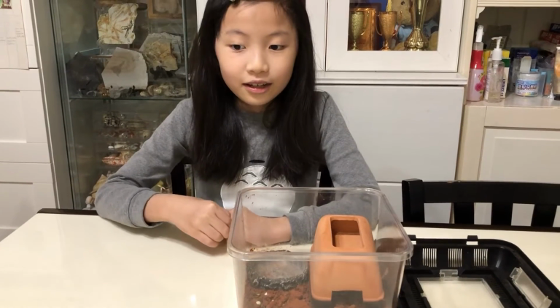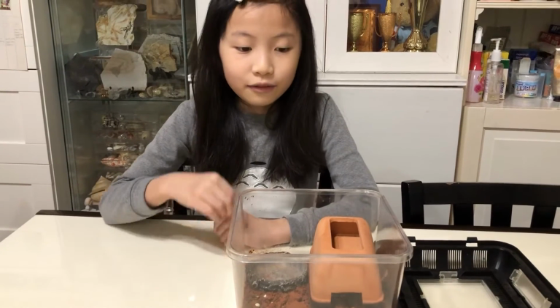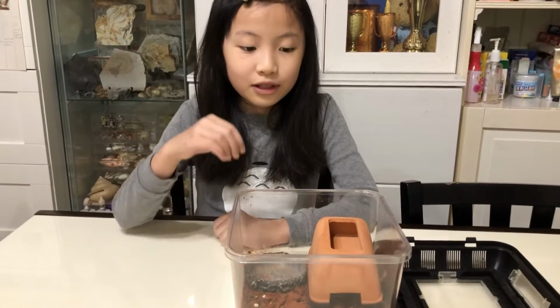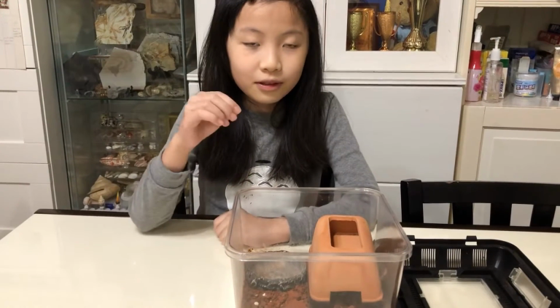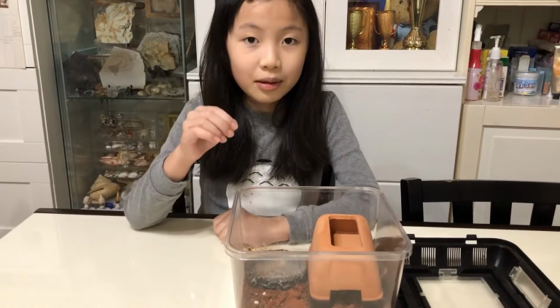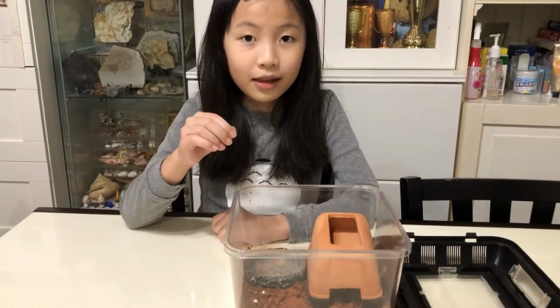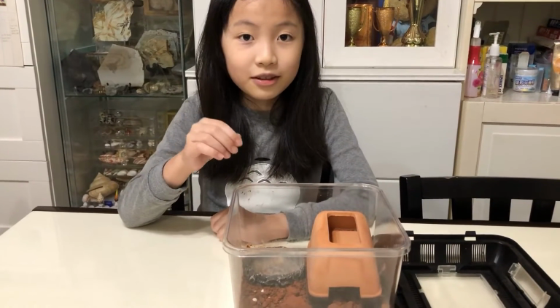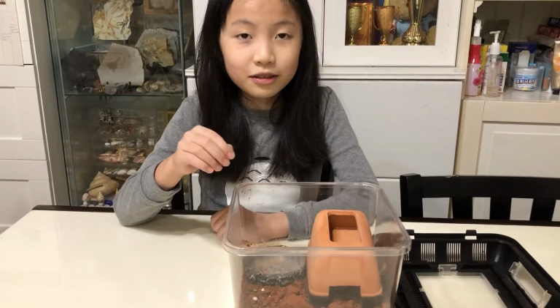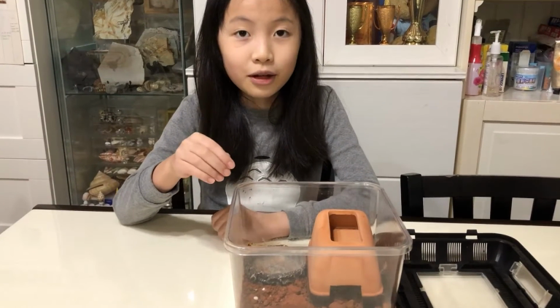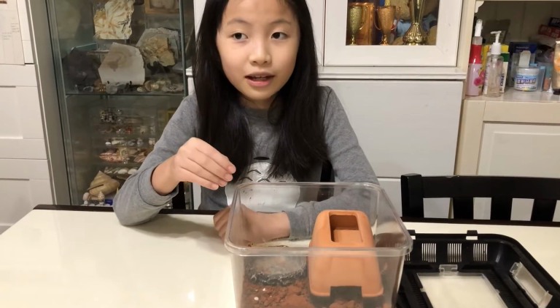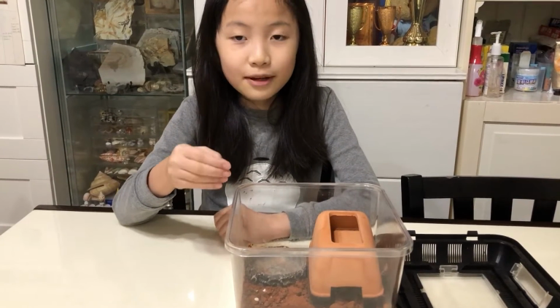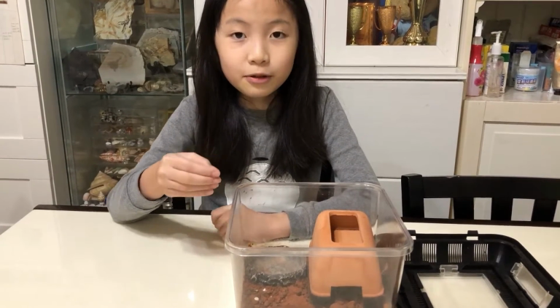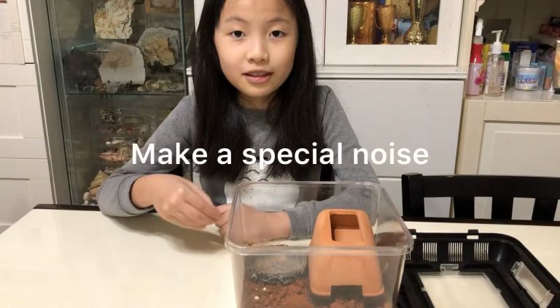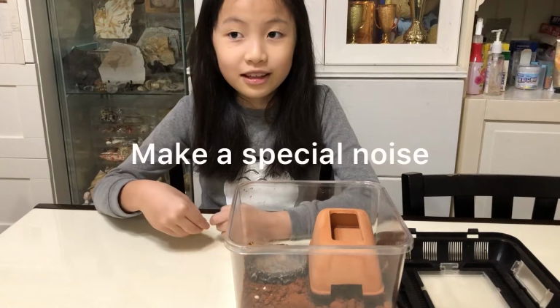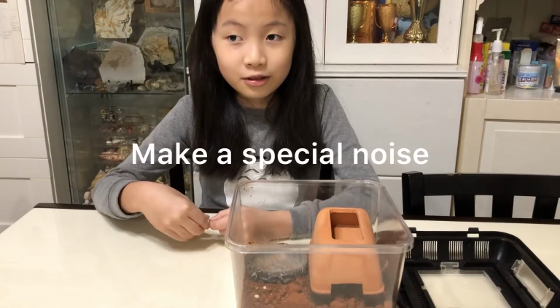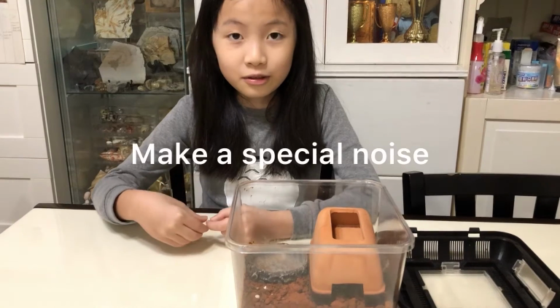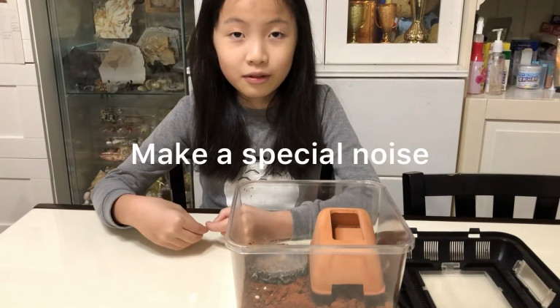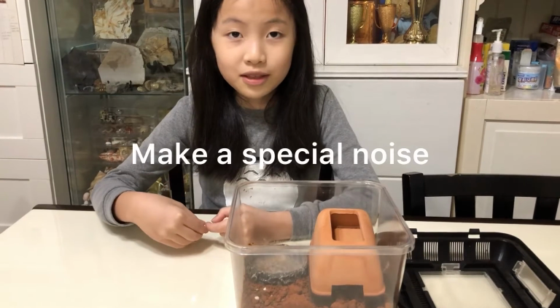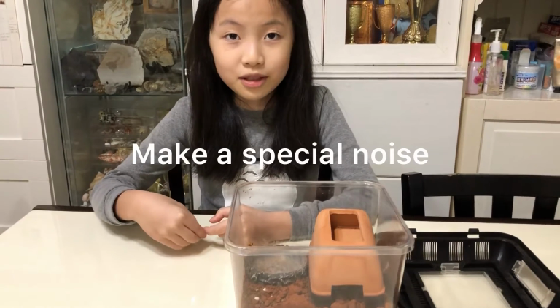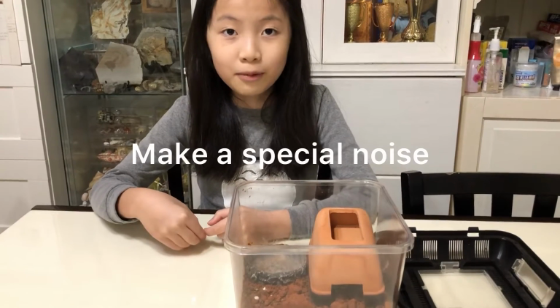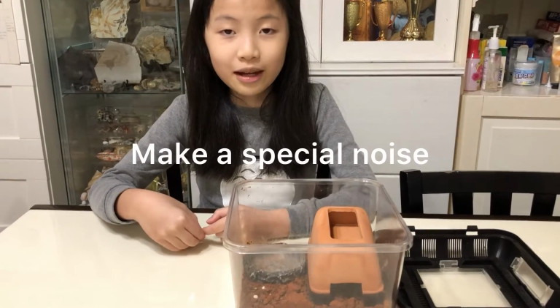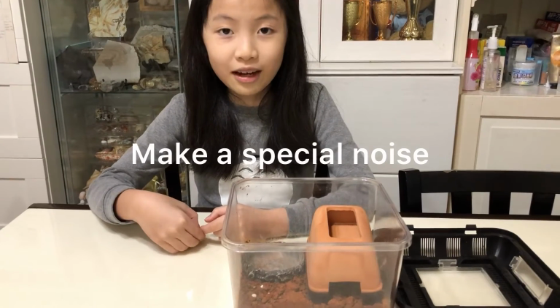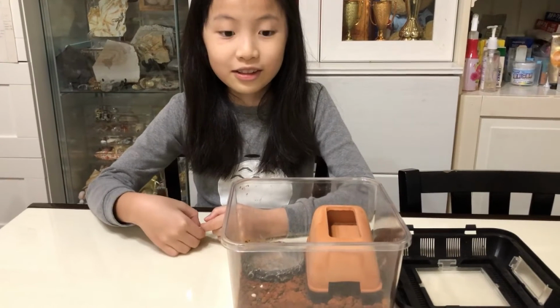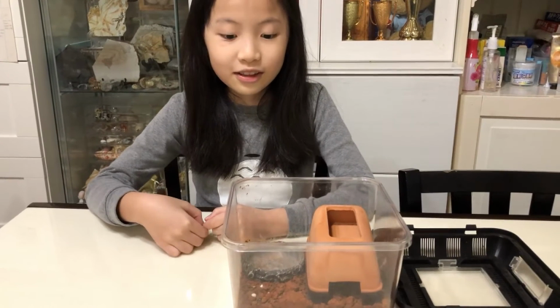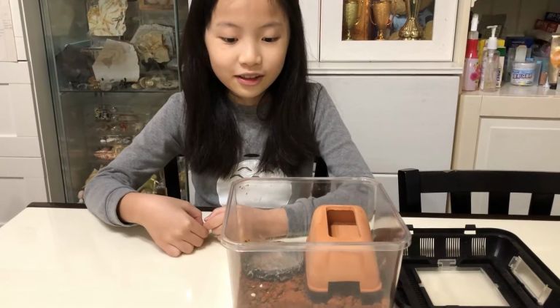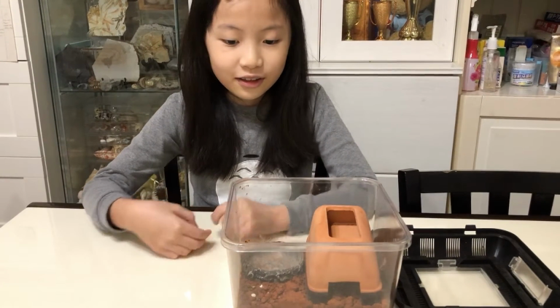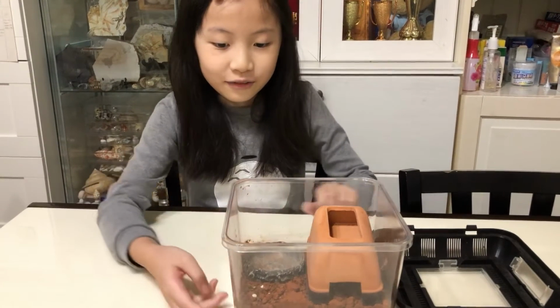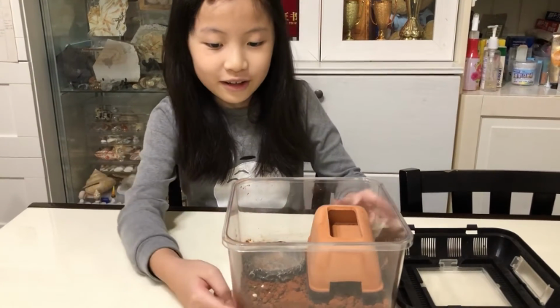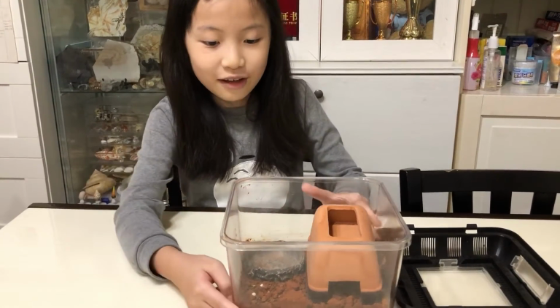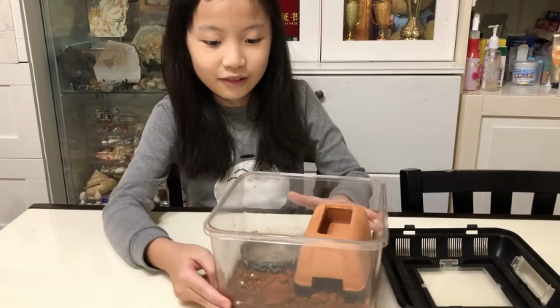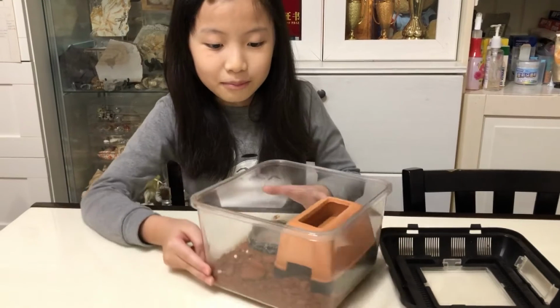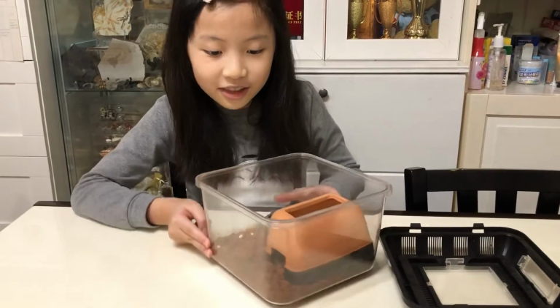The first point to tame a pet lizard is to make a special noise that it gets used to, so it feels comfortable when it comes out. For example, Martin!